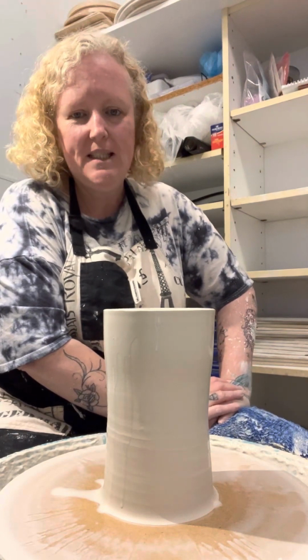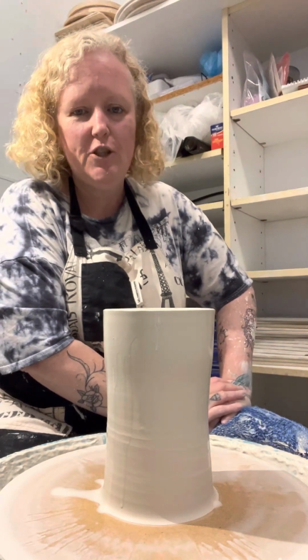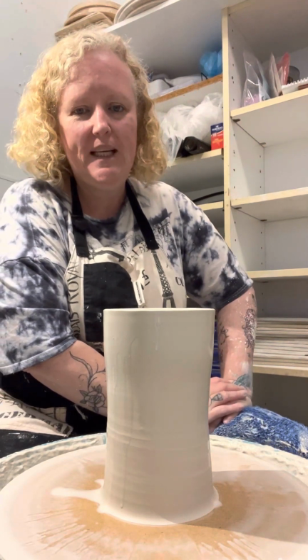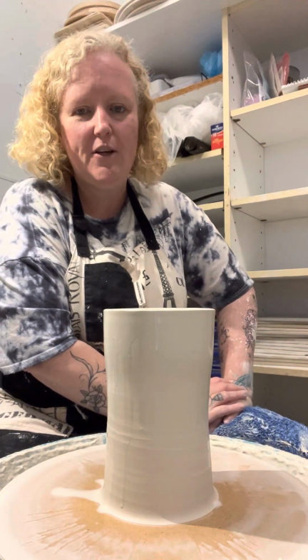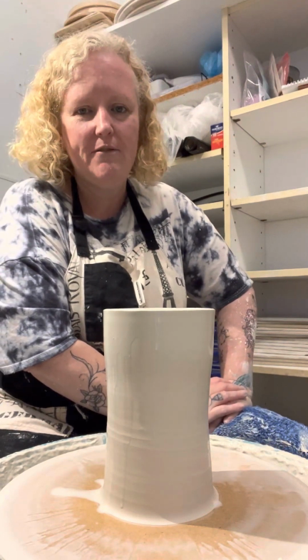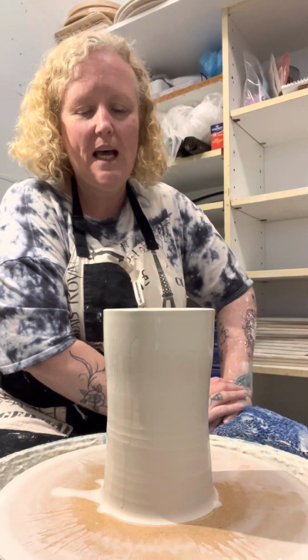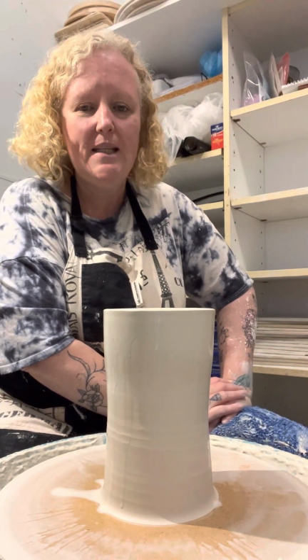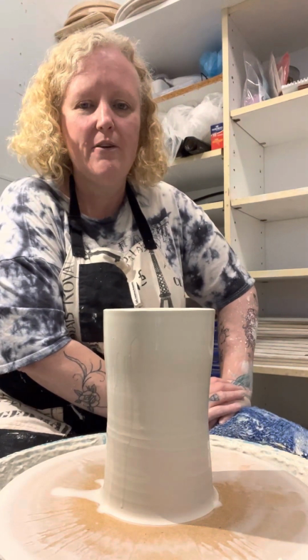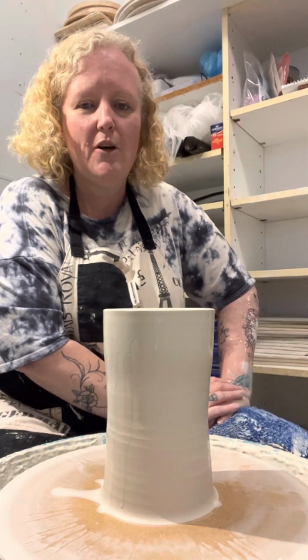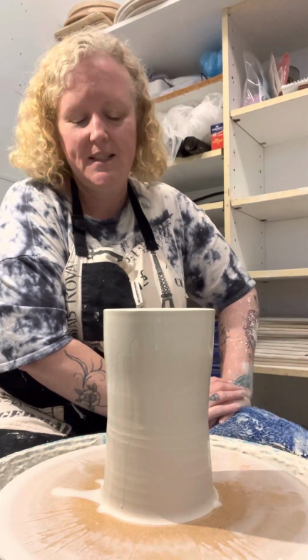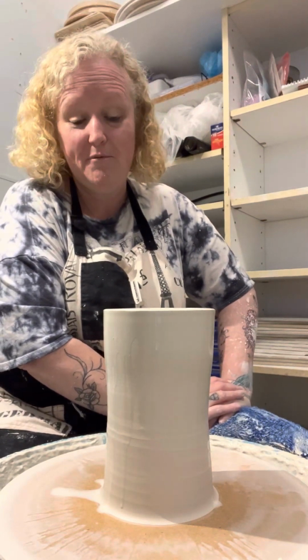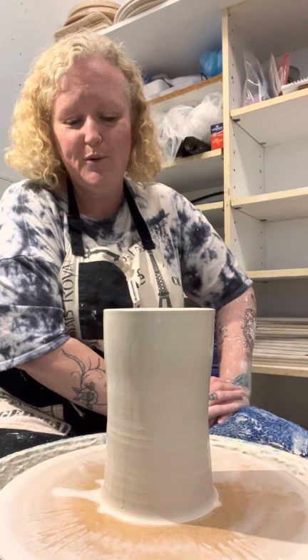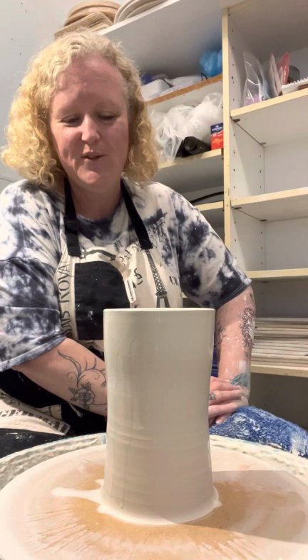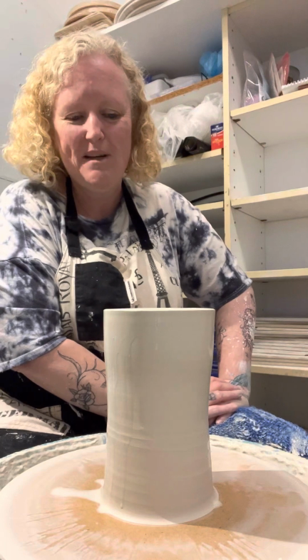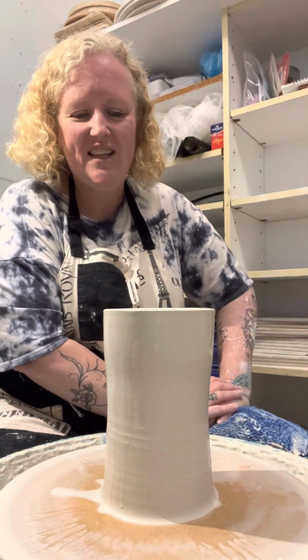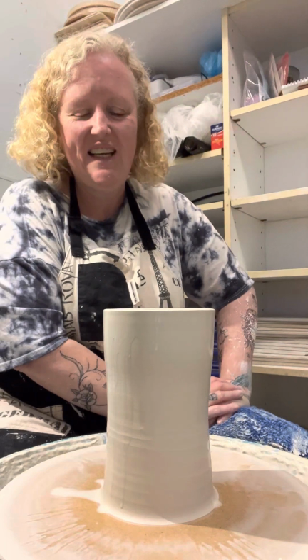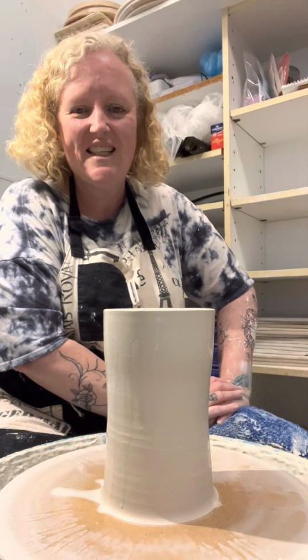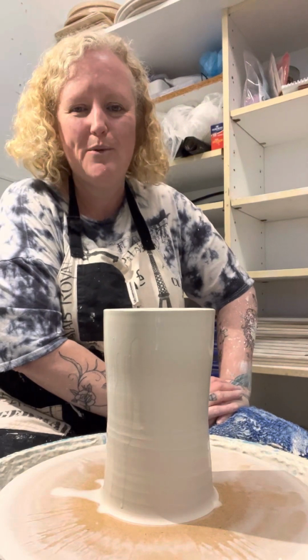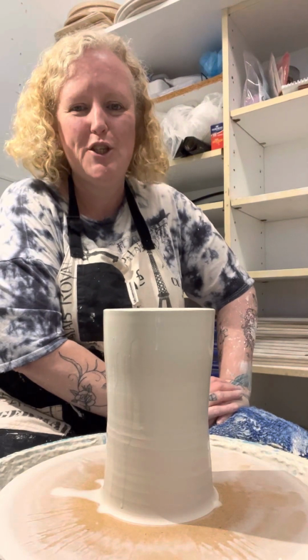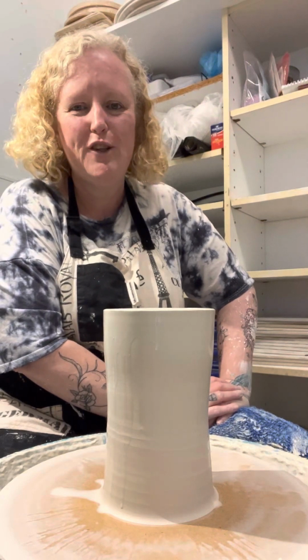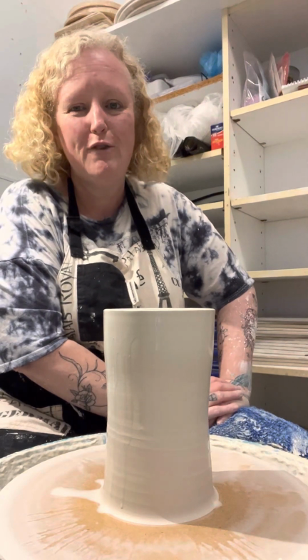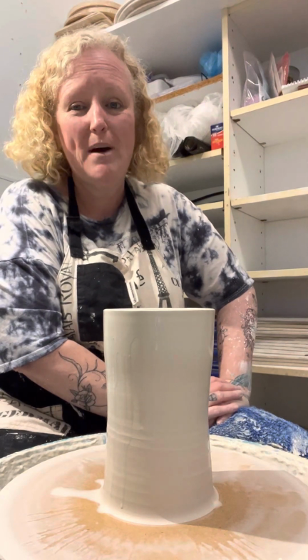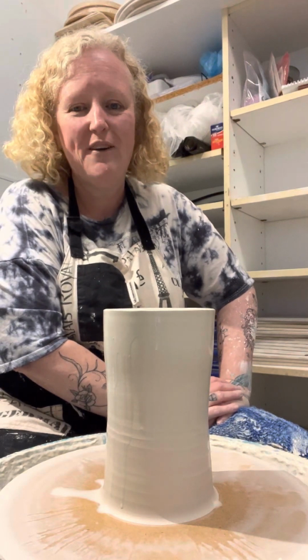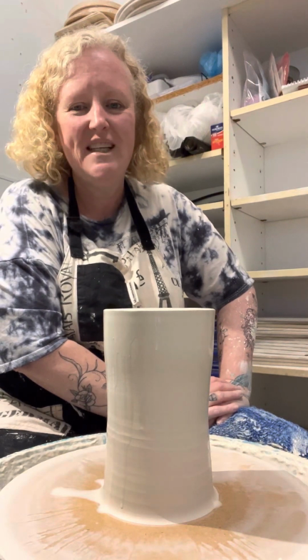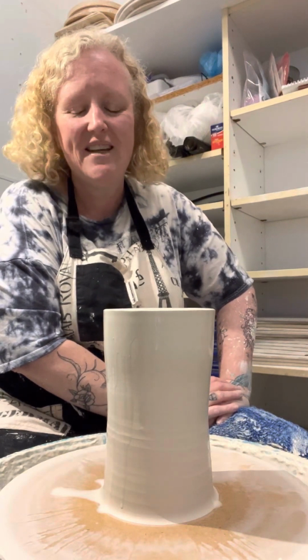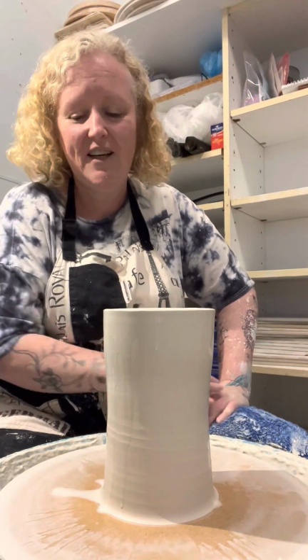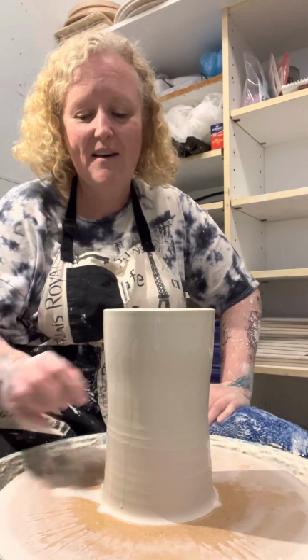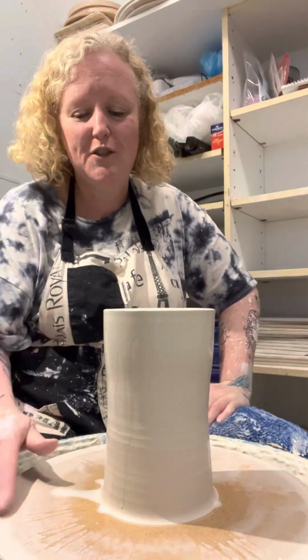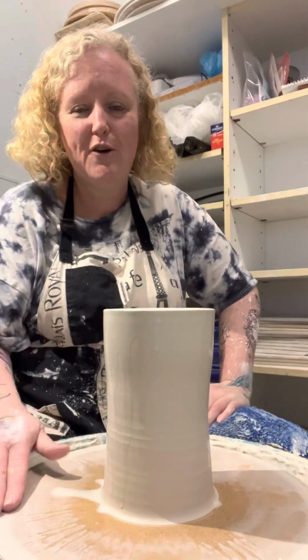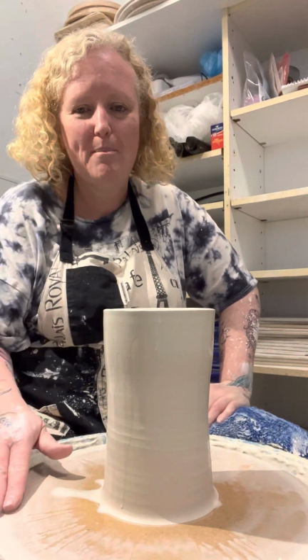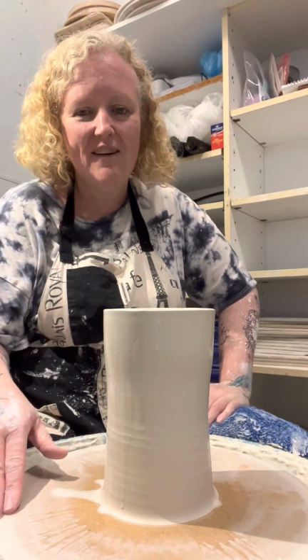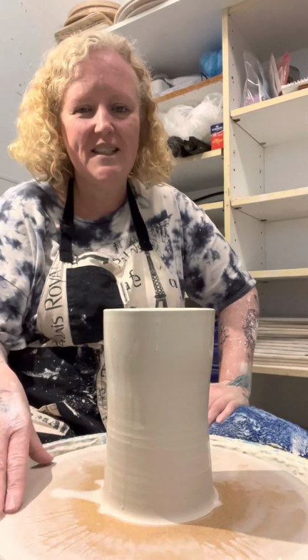This is two kilos of clay. Obviously I've pulled the walls up and everything, so I just want to show you the flop part of it. You have to do it on a bat, obviously.